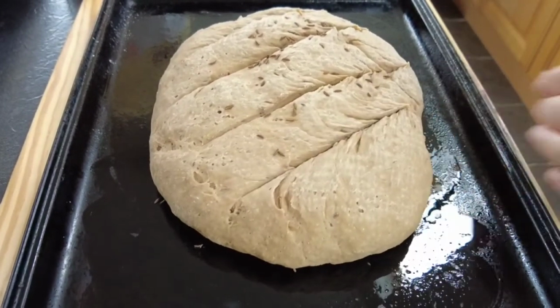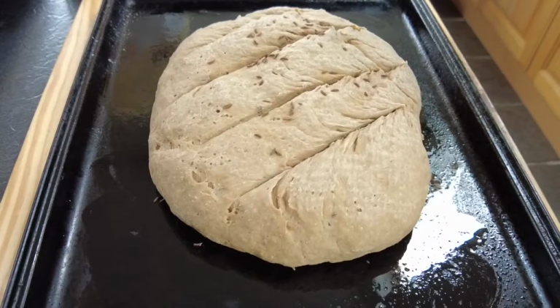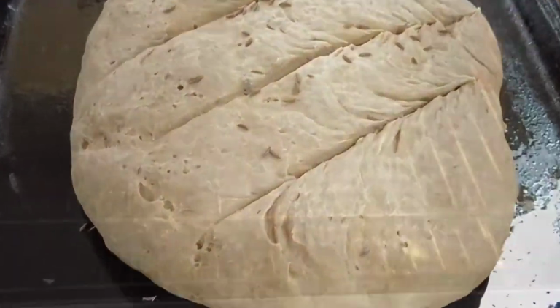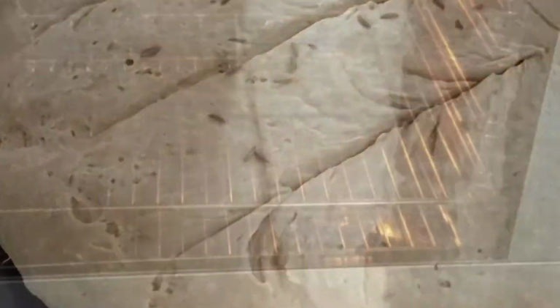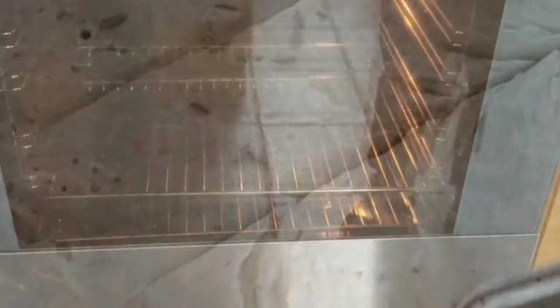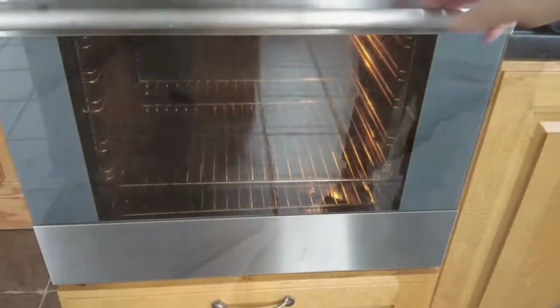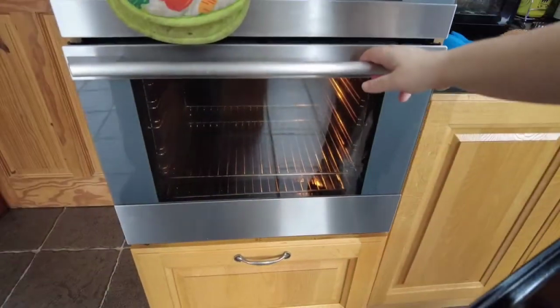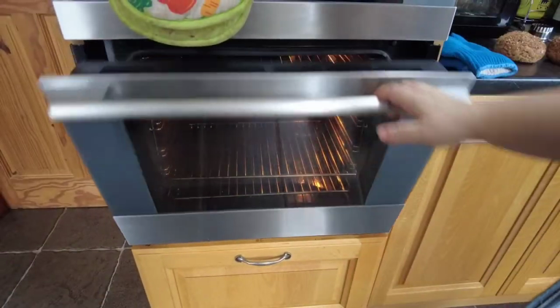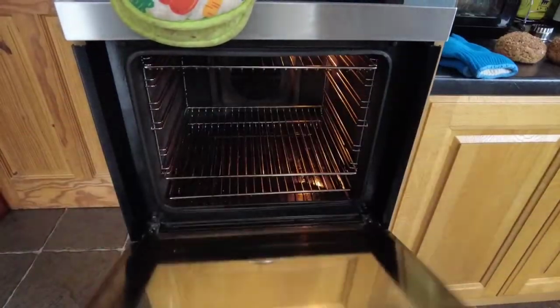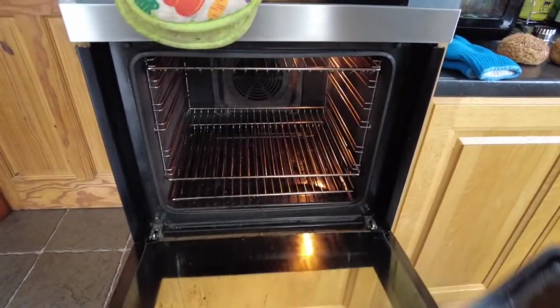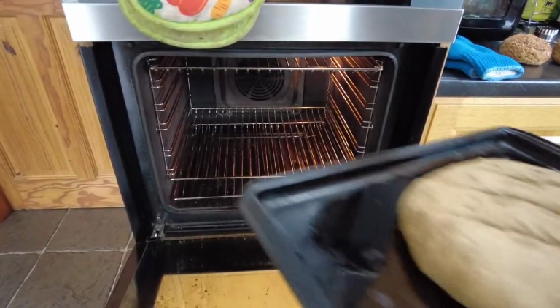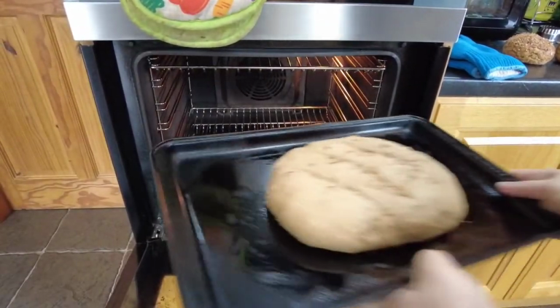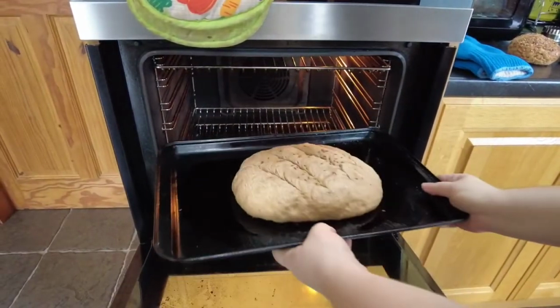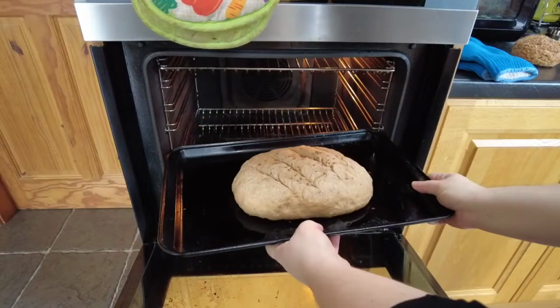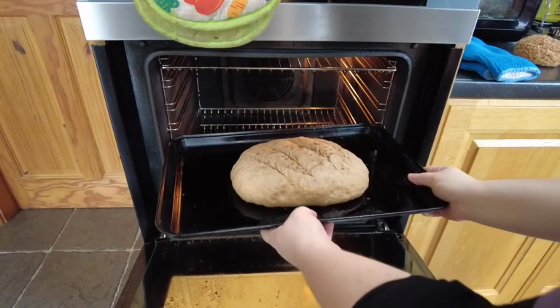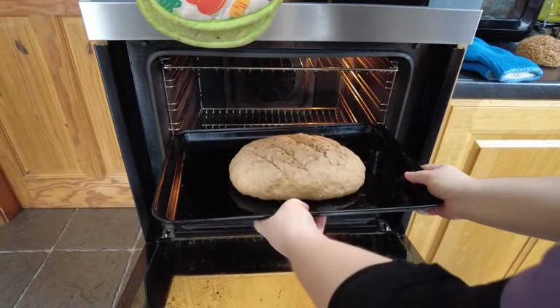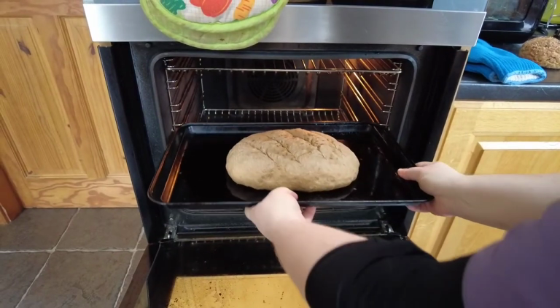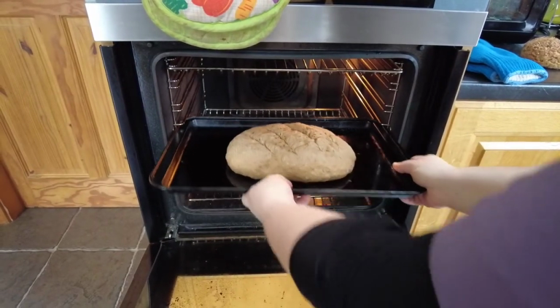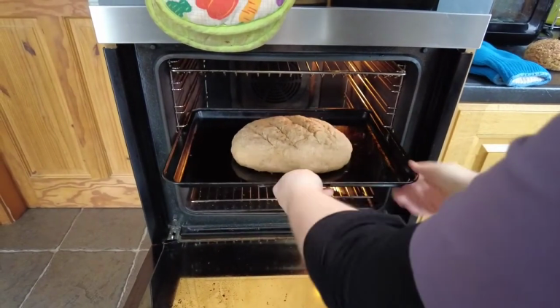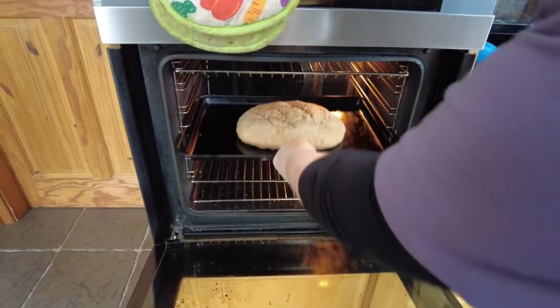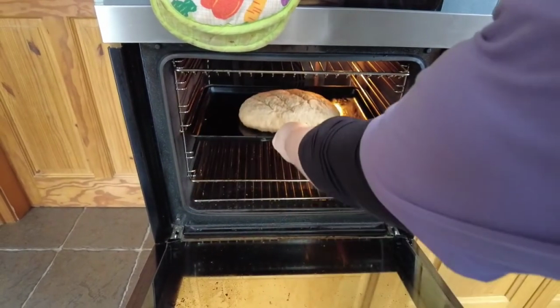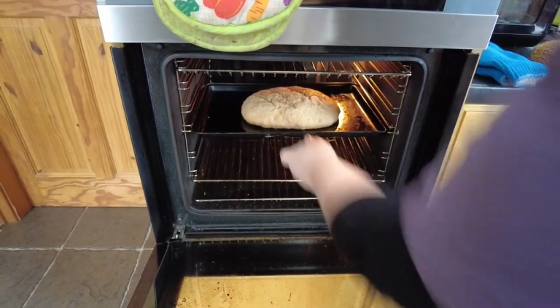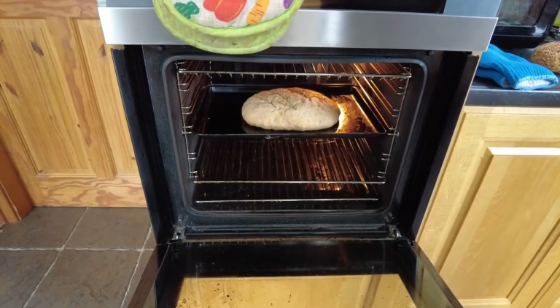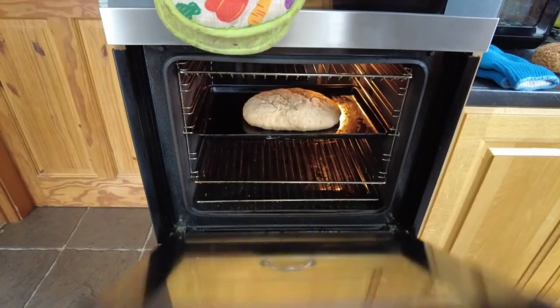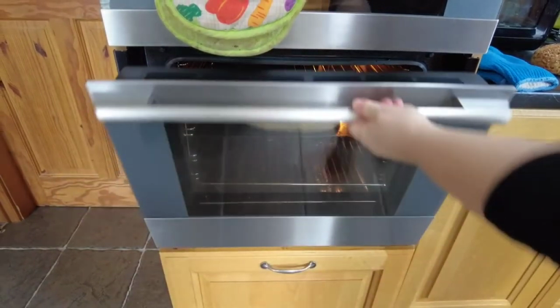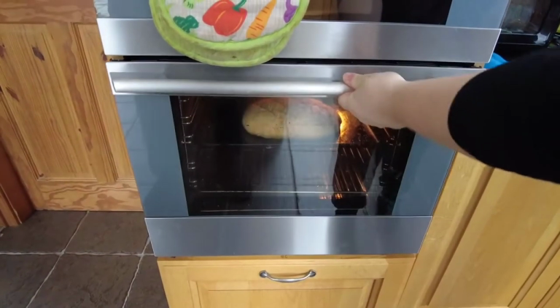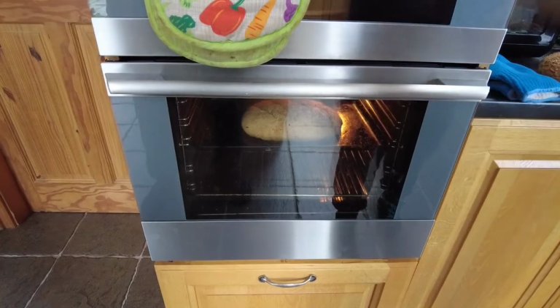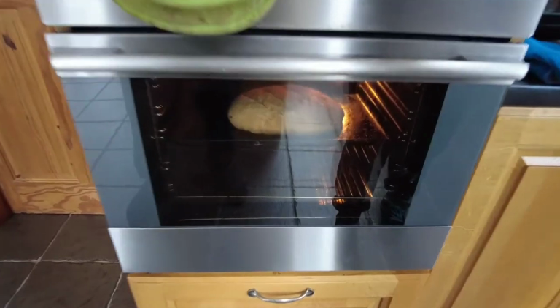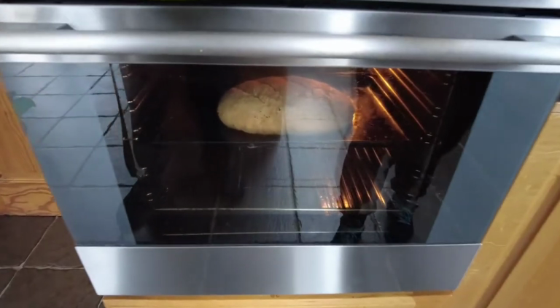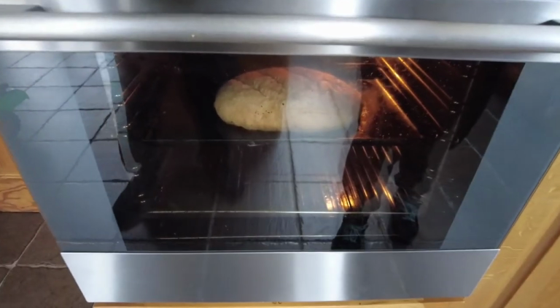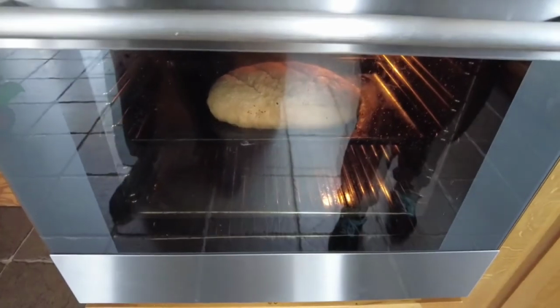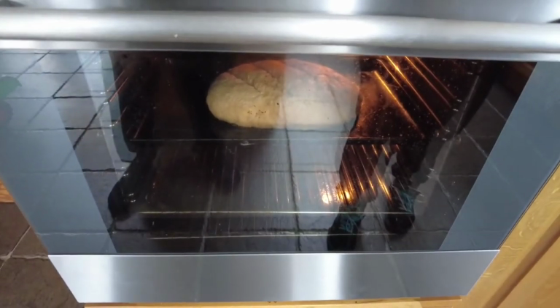Now that our dough is sliced, we're going to pop it into the oven. It's a preheated oven — gas mark 8, 230 degrees centigrade, or about 200 fan. We'll bake it for 25 minutes.